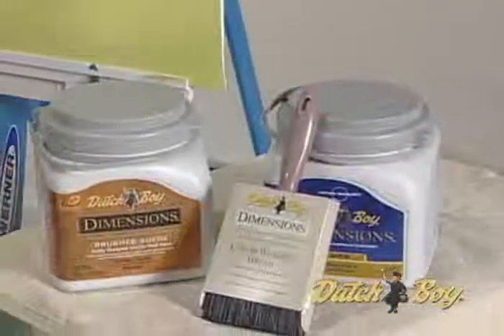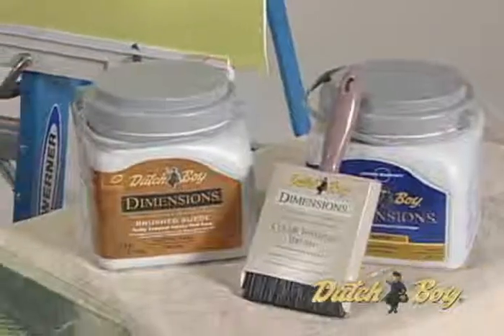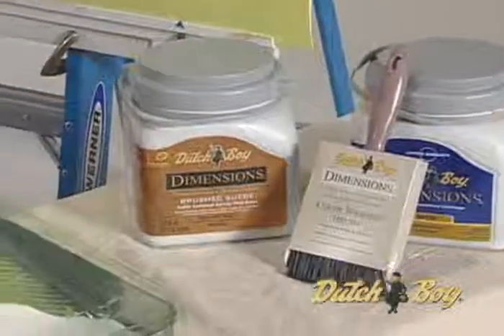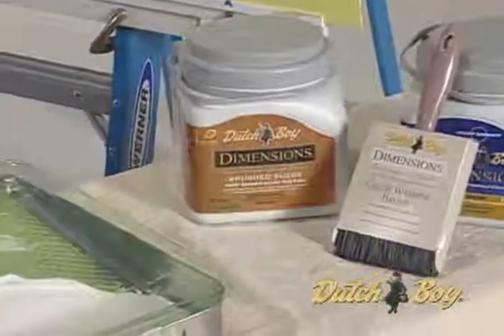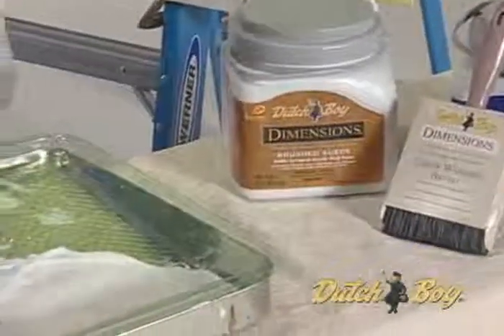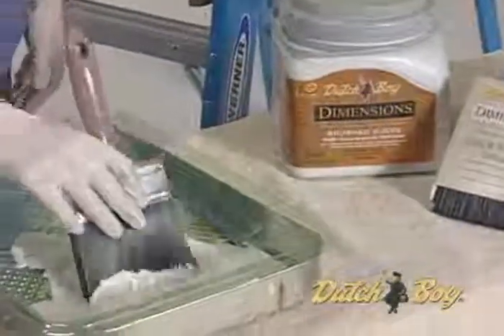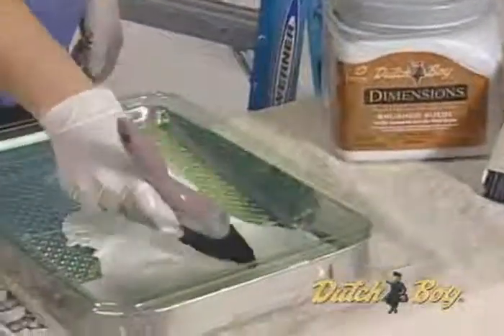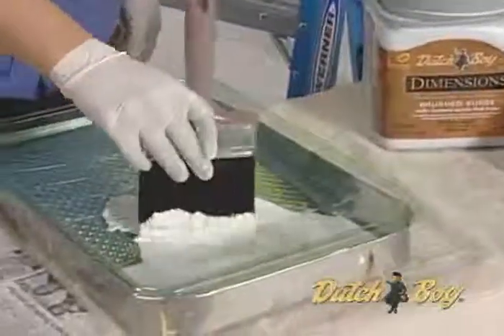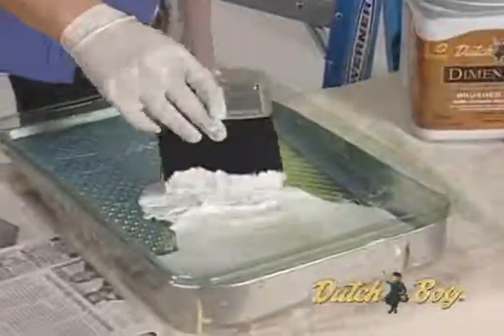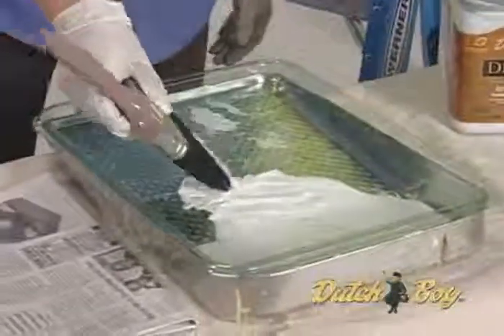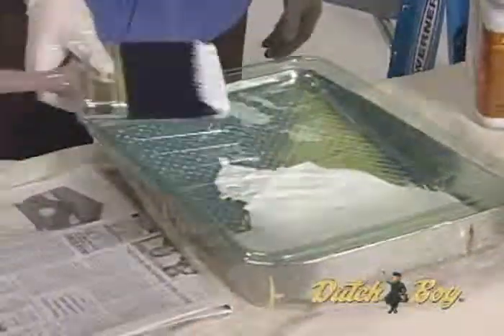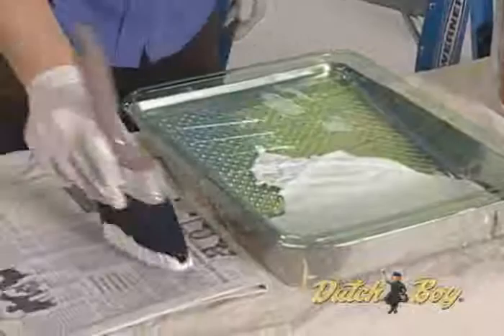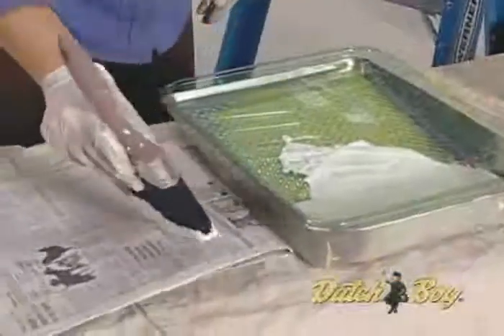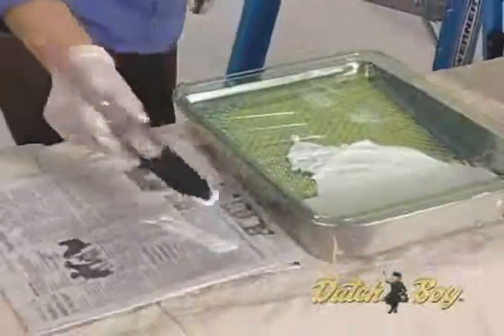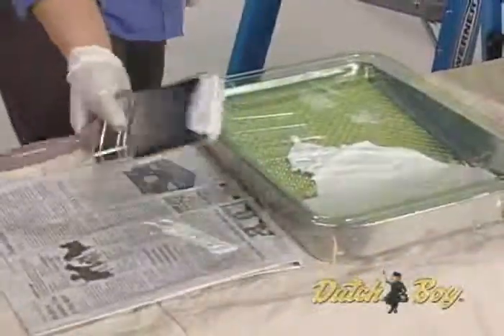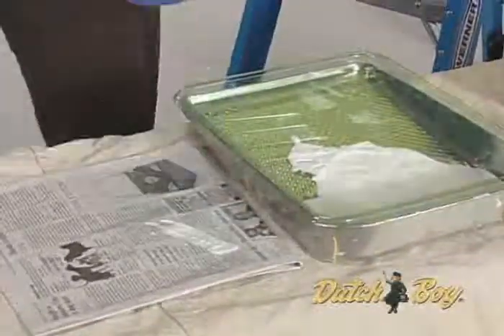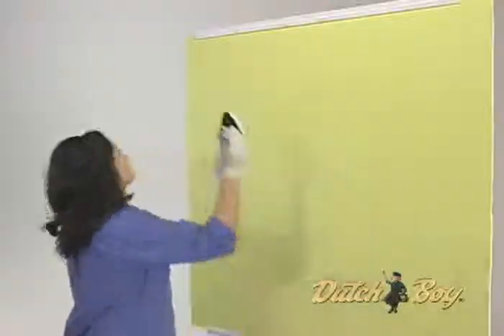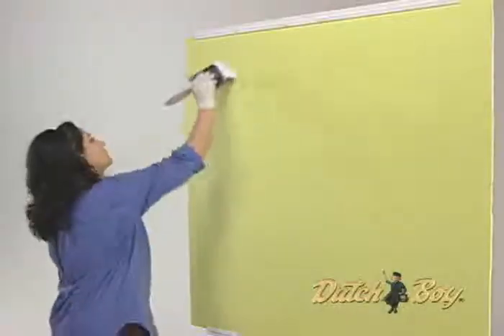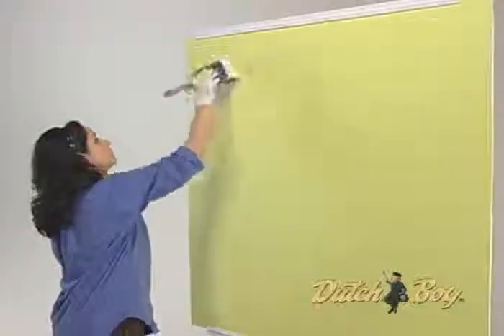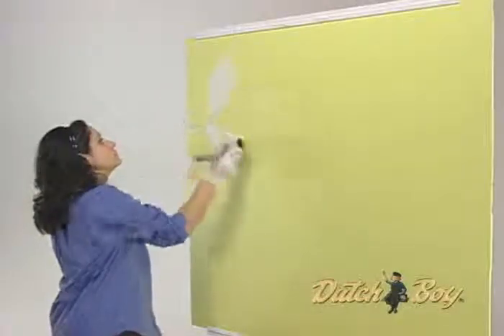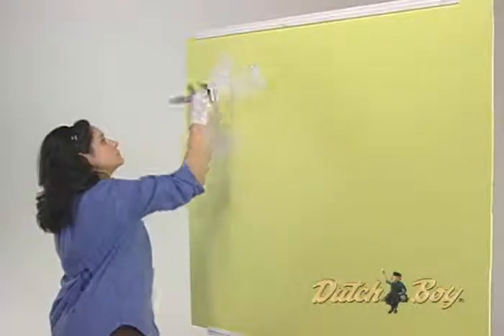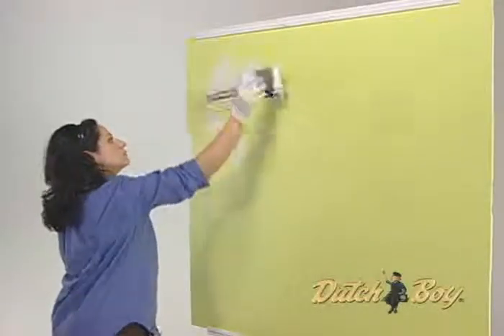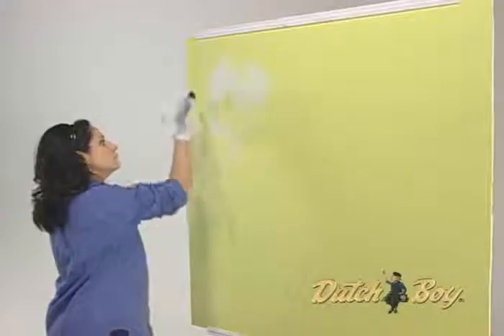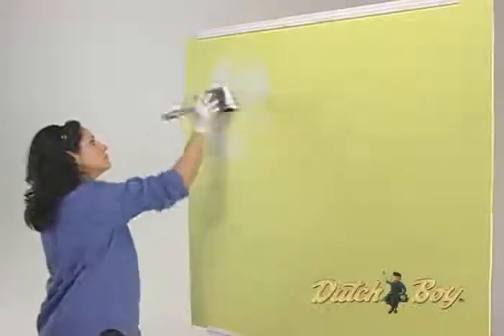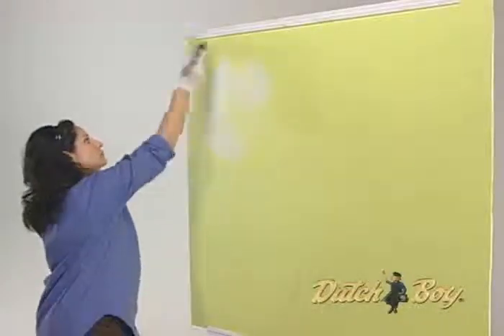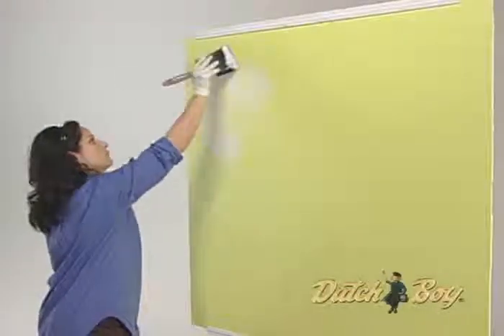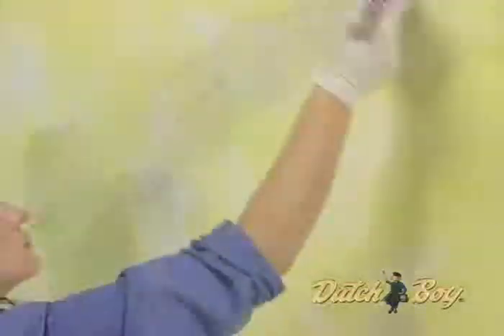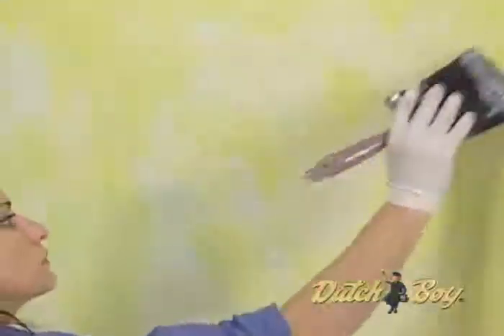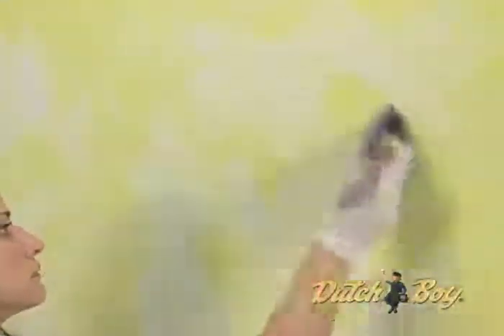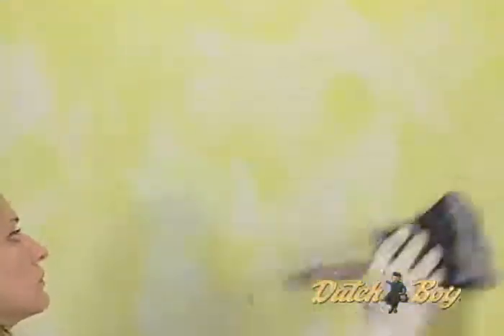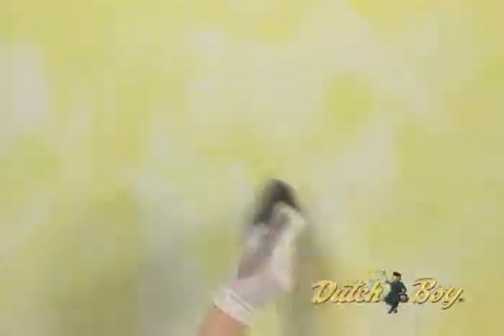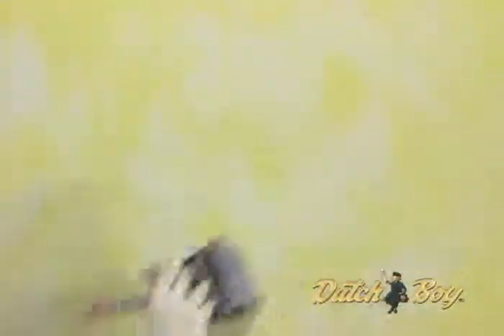Start by dipping just the bristle tips of the color washing brush into the untinted brushed suede finish. Dab on a newspaper. Apply thinly in a random criss-cross pattern of large, overlapping Xs, letting some of the base coat colors show through between brush strokes.